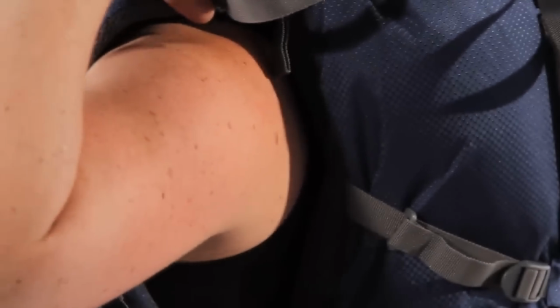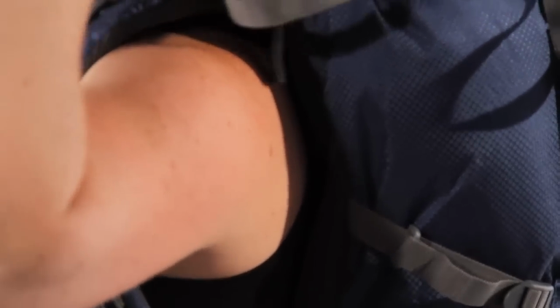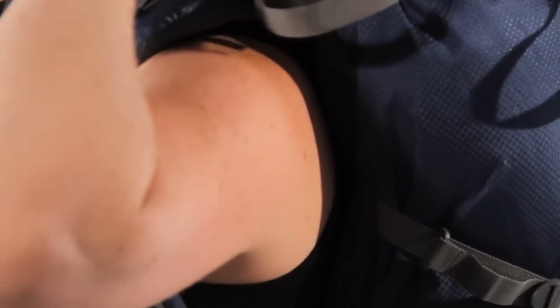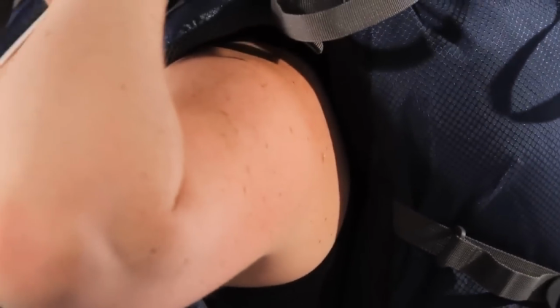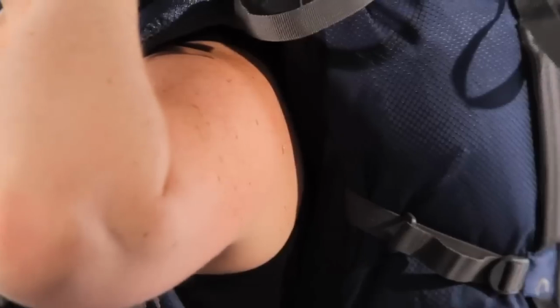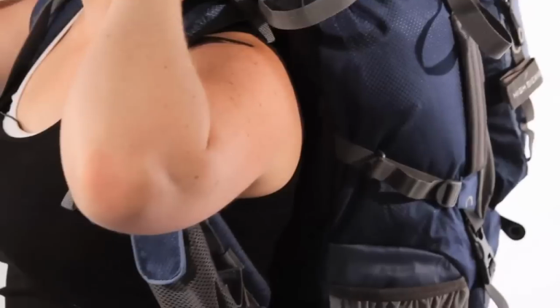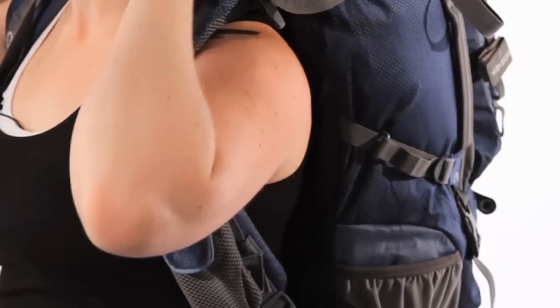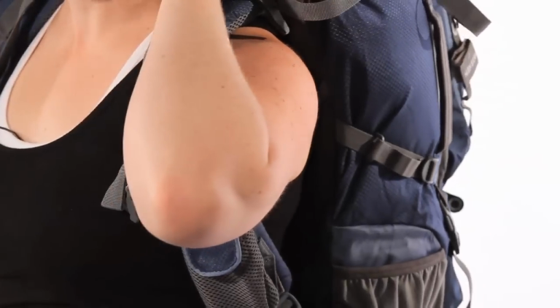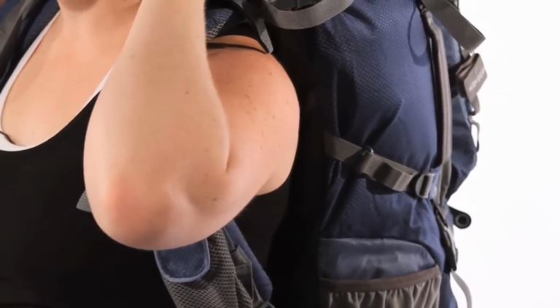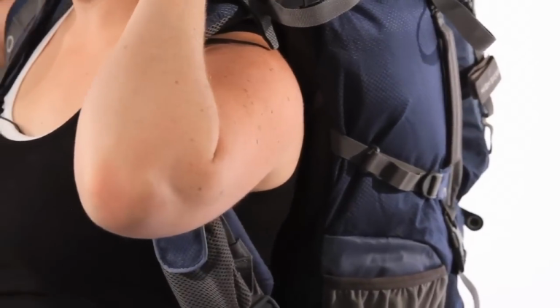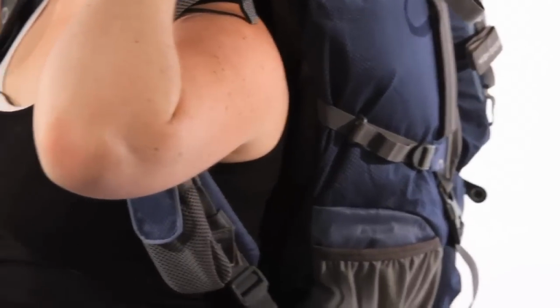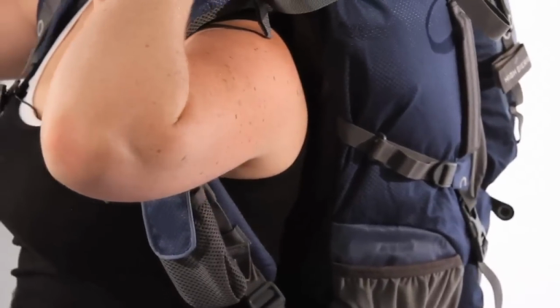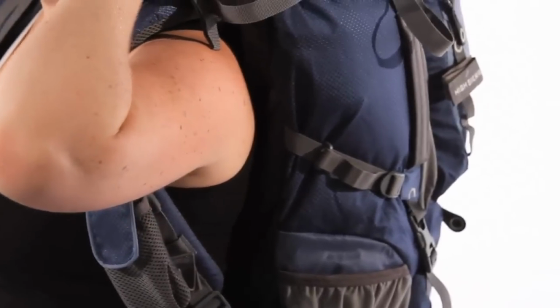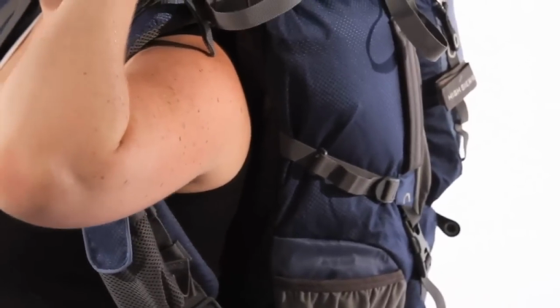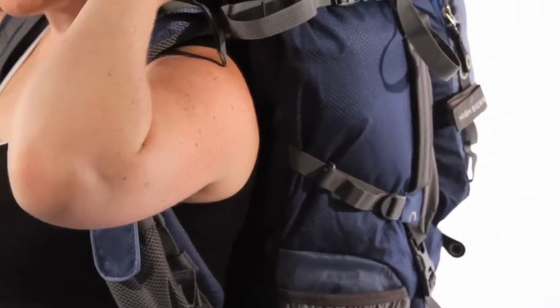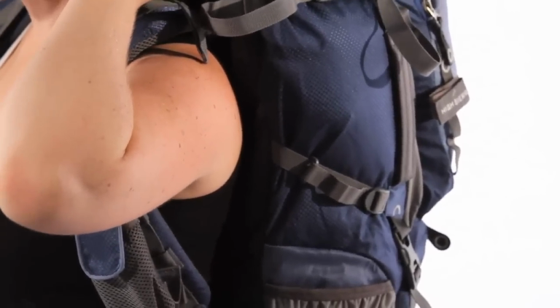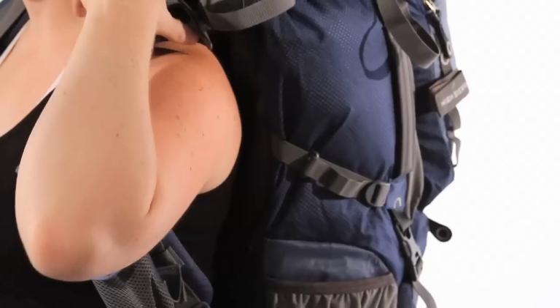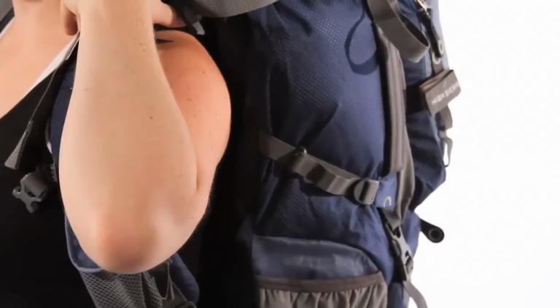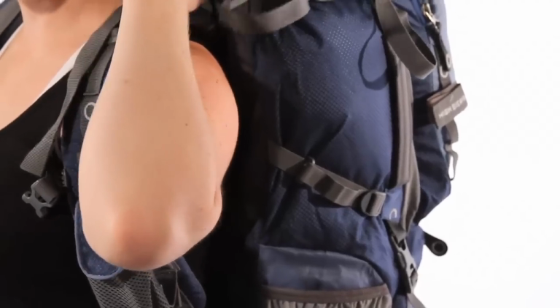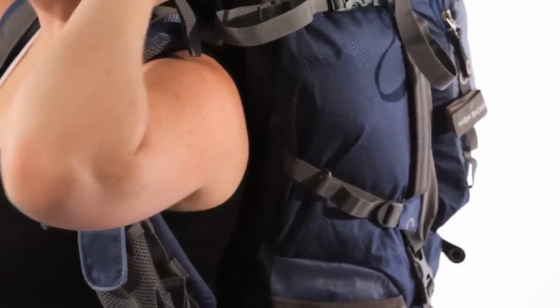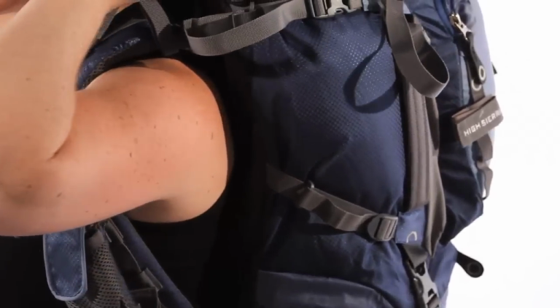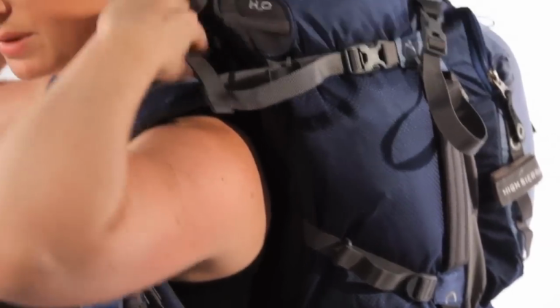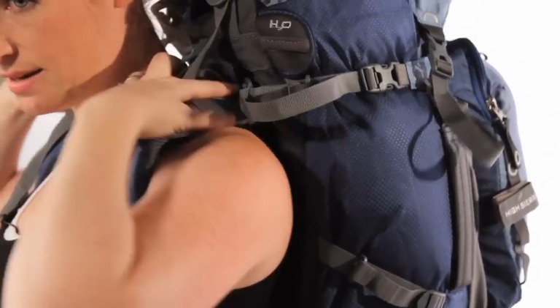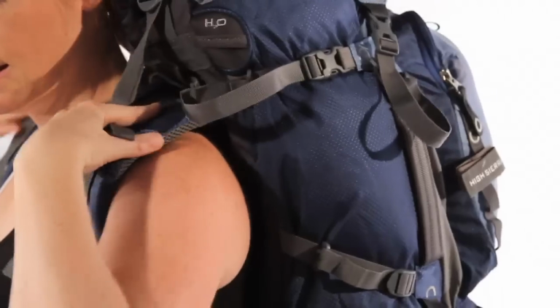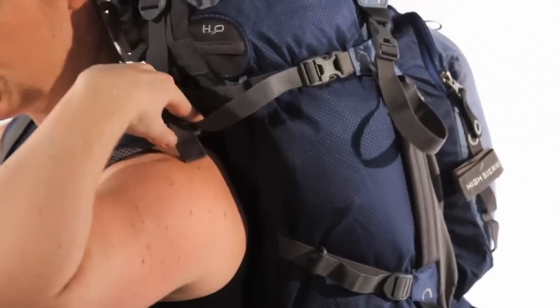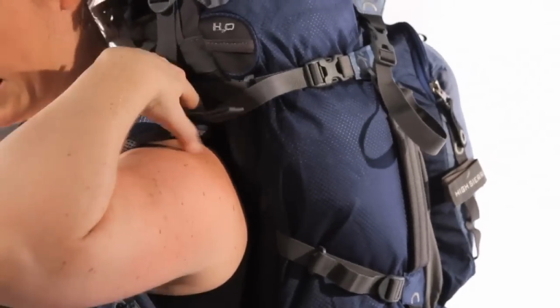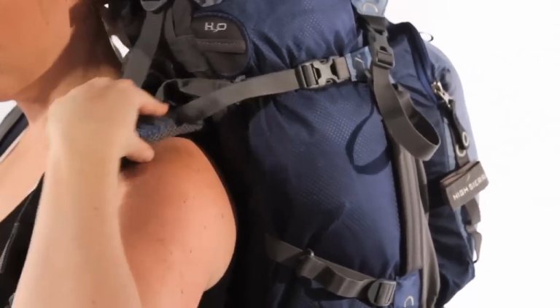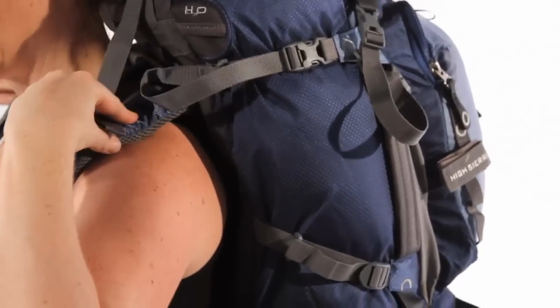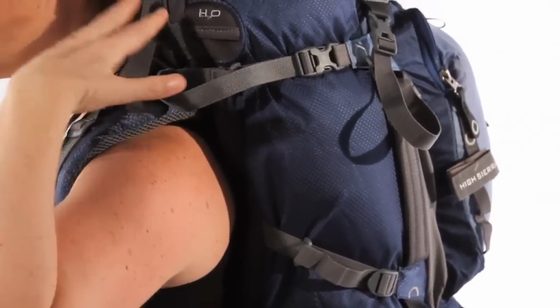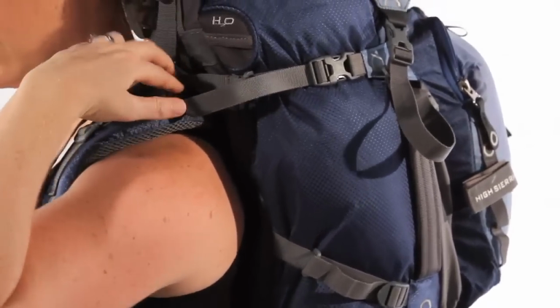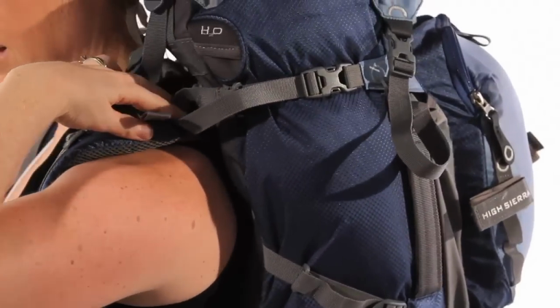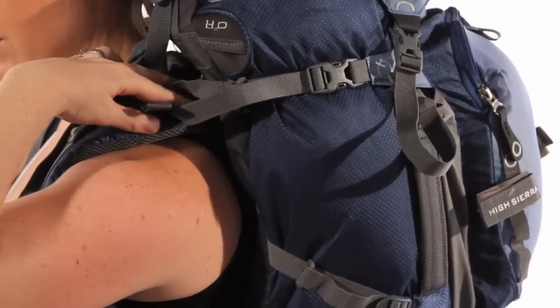Don't expect all of the weight to go to your hips — we're only expecting about 80 to 90 percent of the weight to go to your hips, and the rest will still be on your shoulders. Loosen the load lifters back up a little bit to make sure you can get rid of that gap so everything is sitting perfectly.